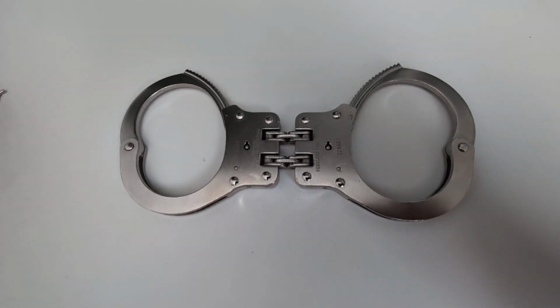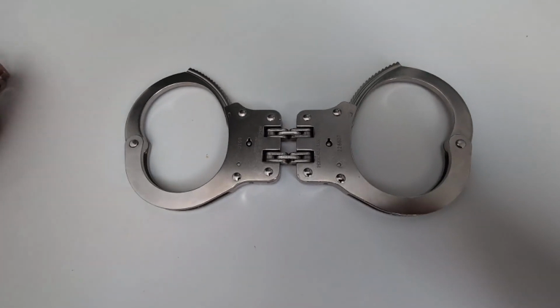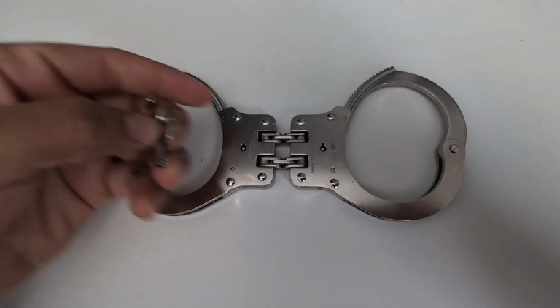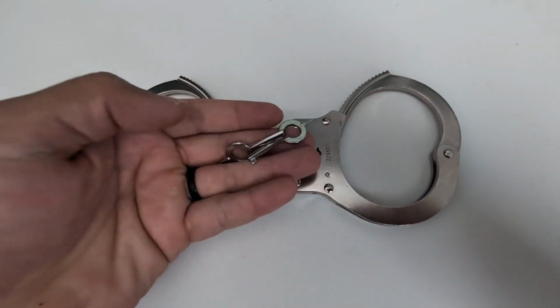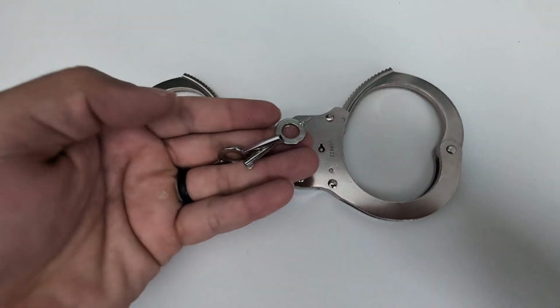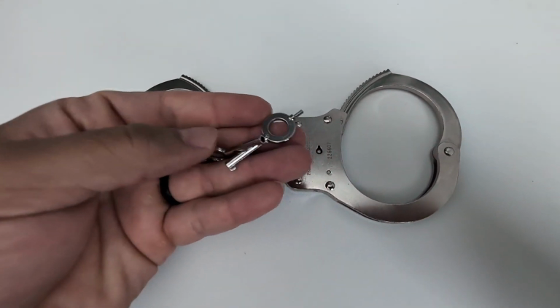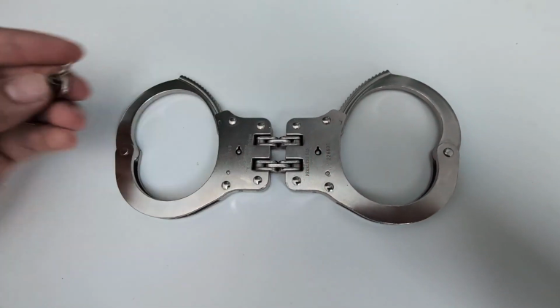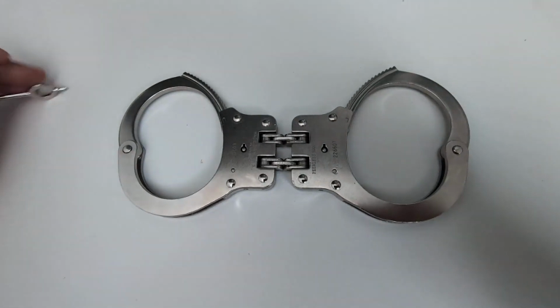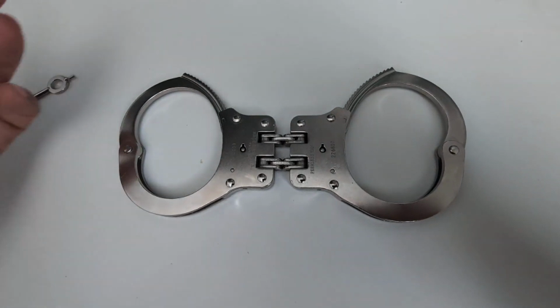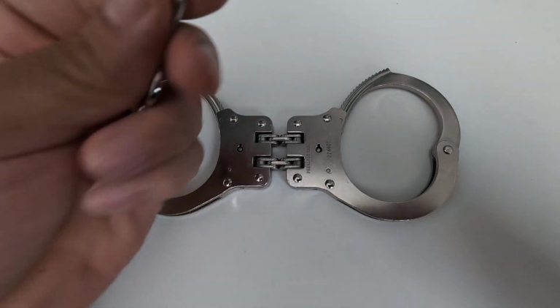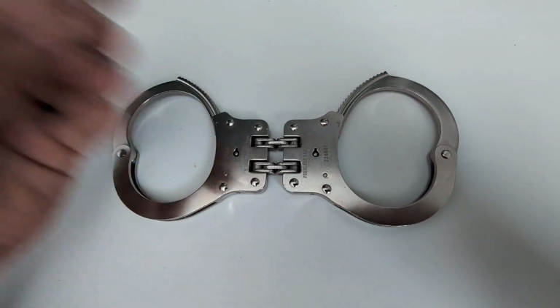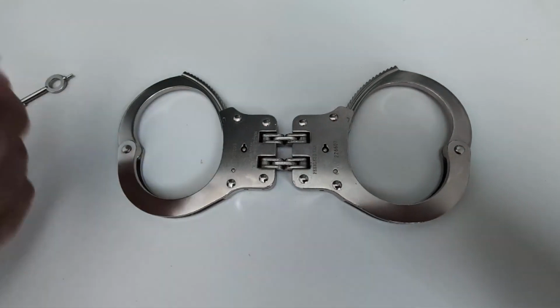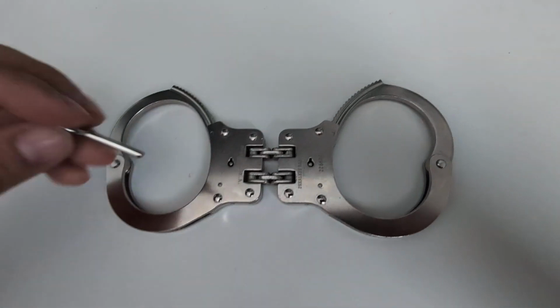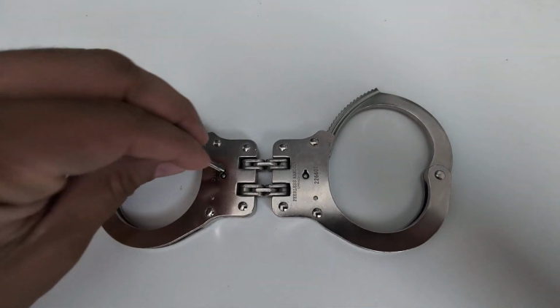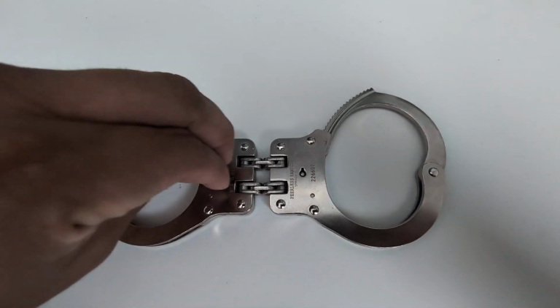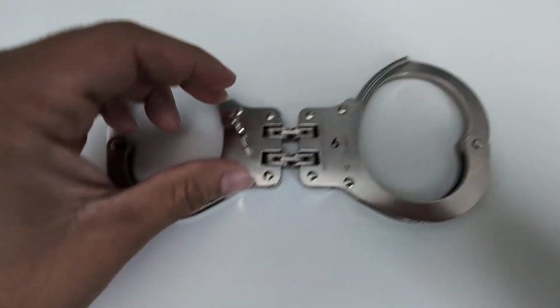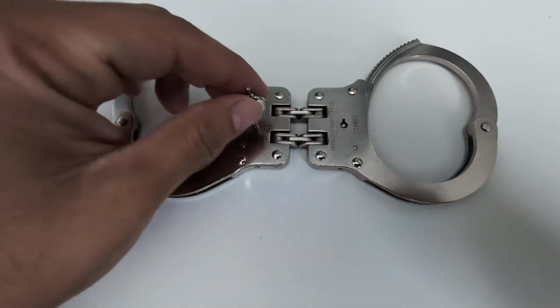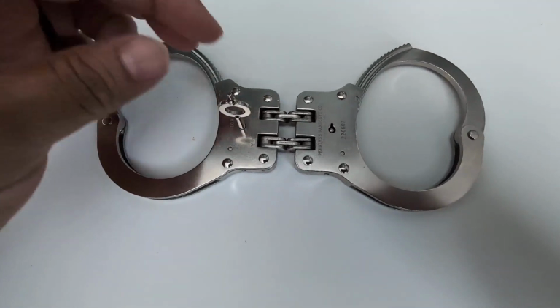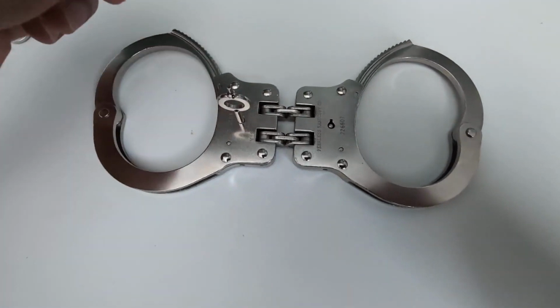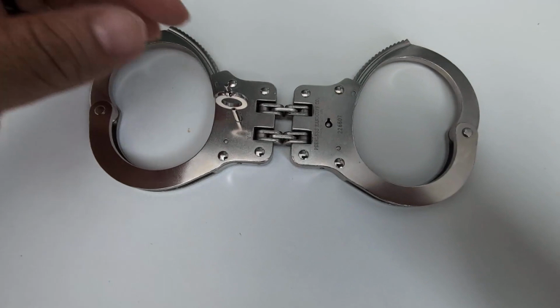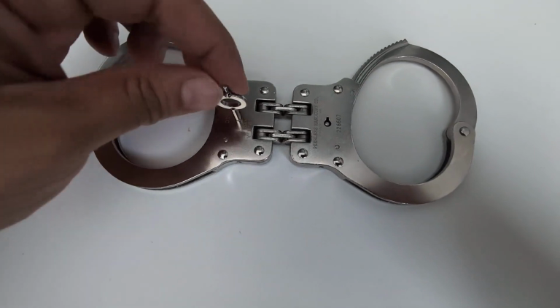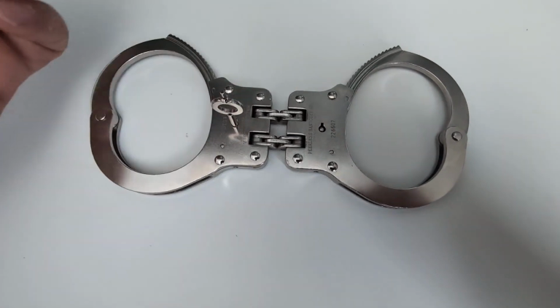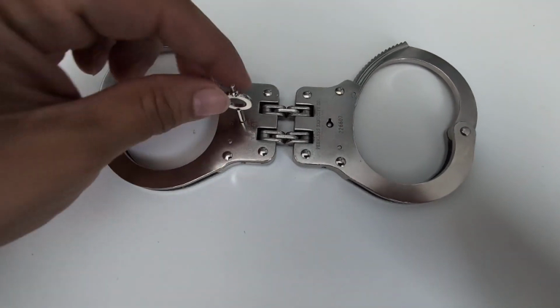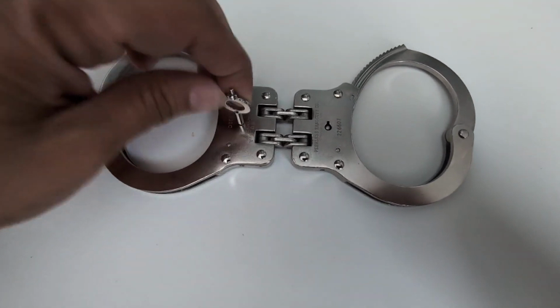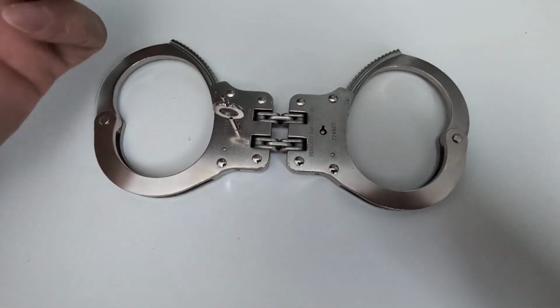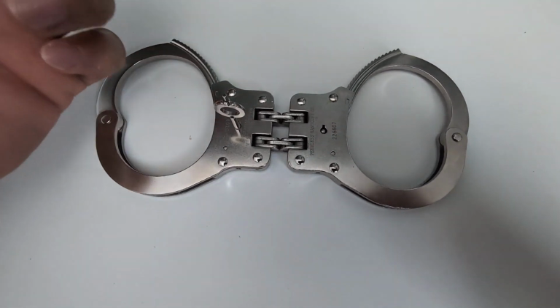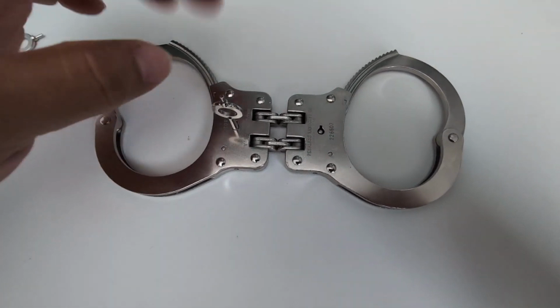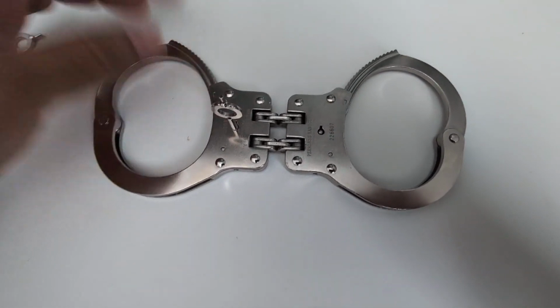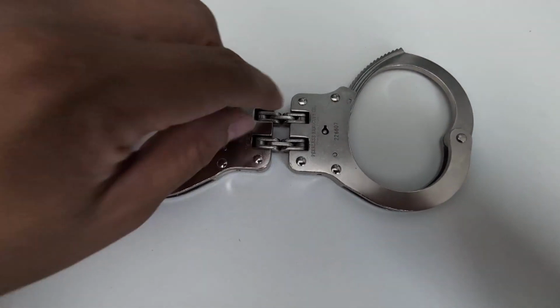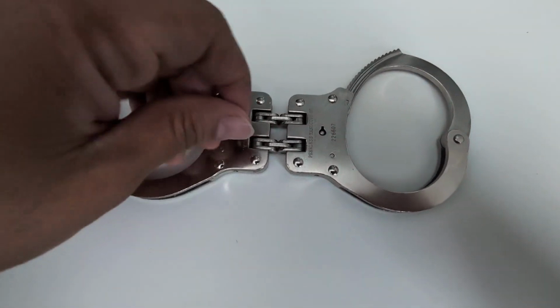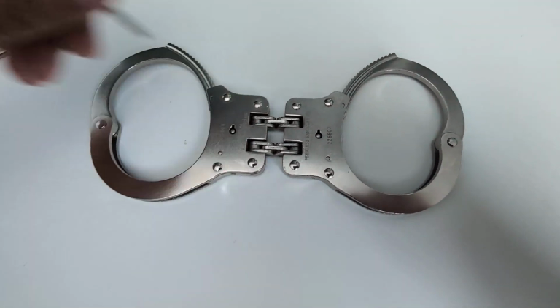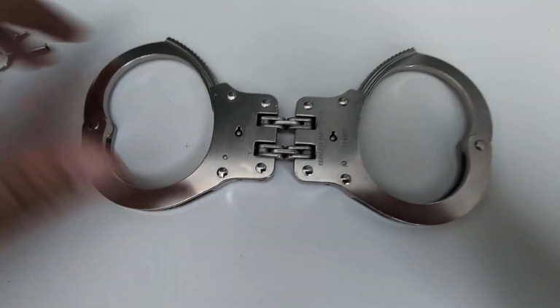It does come with some cuff keys here if you guys need some. It's really cool how it unlocks very easily — you just put it to the side and this pops right open.